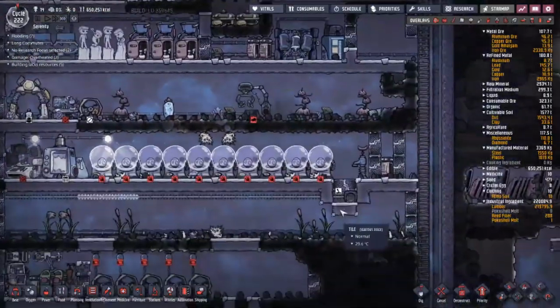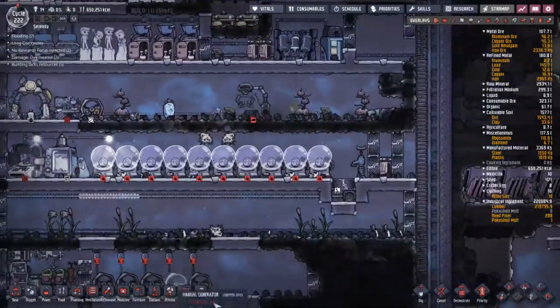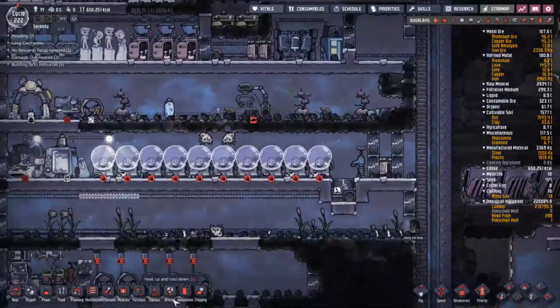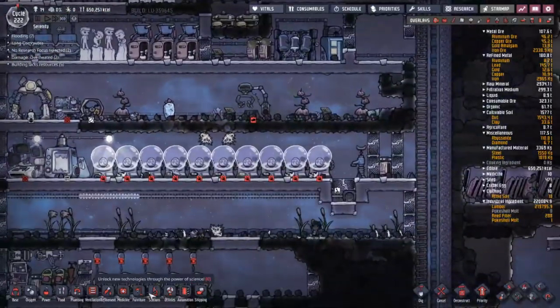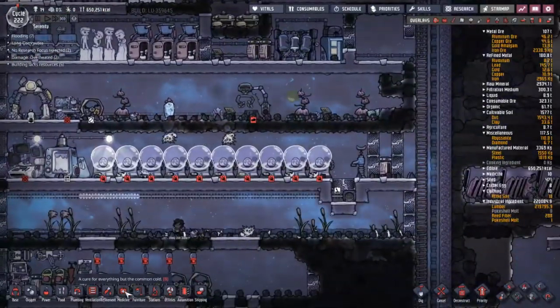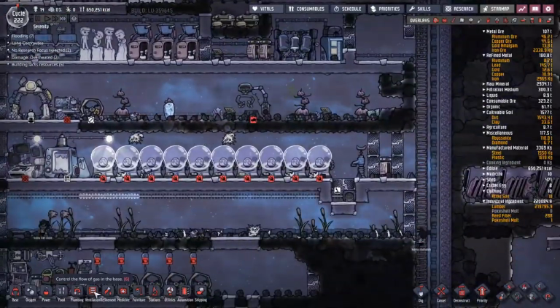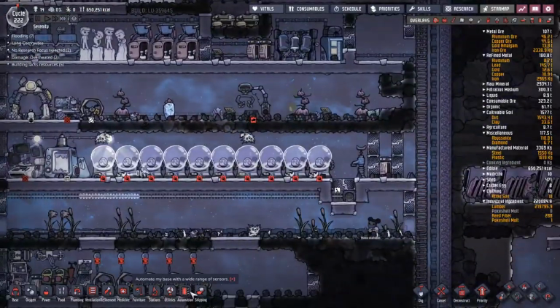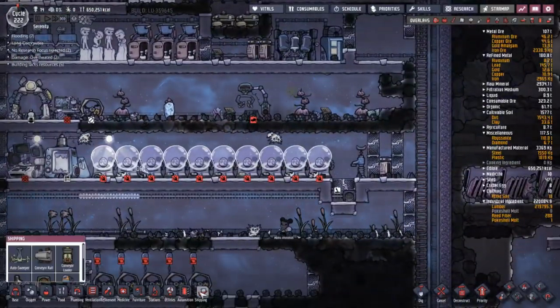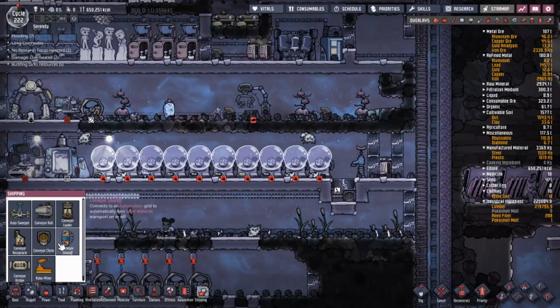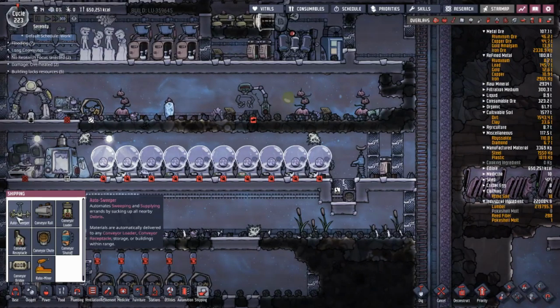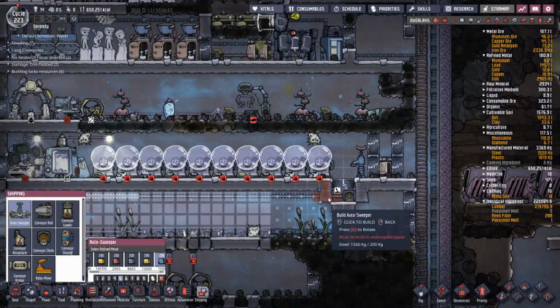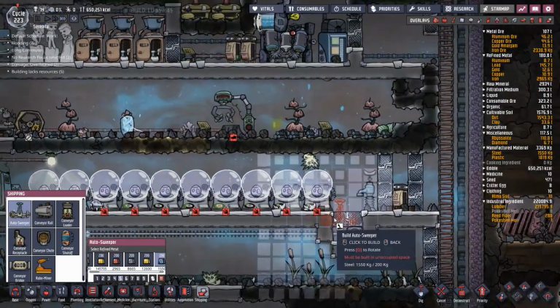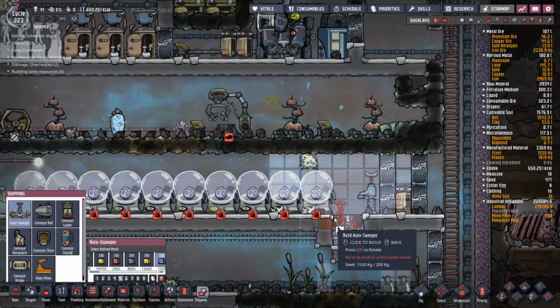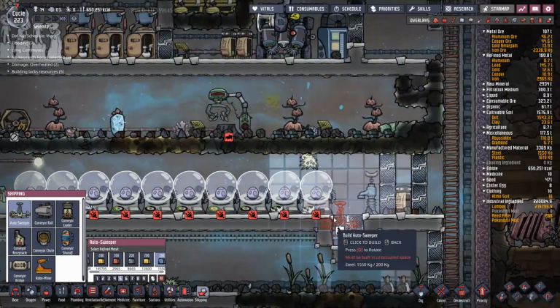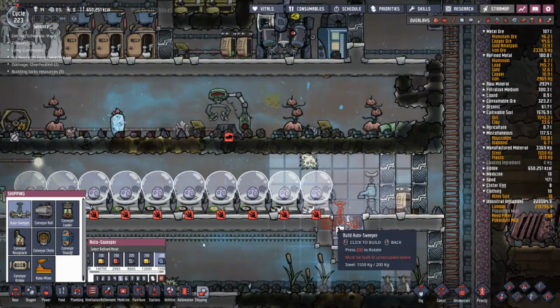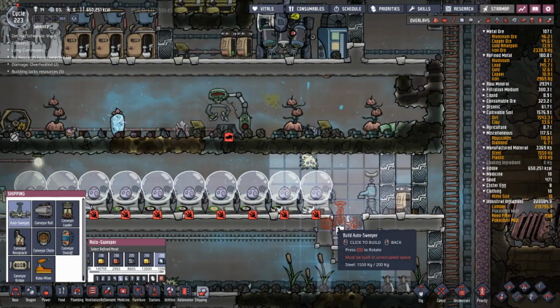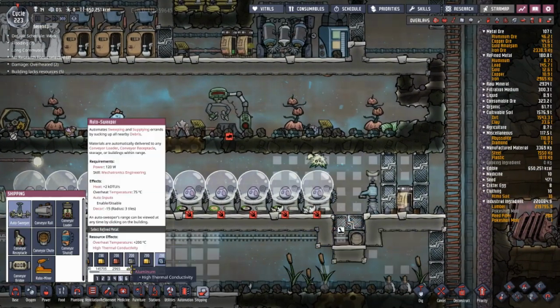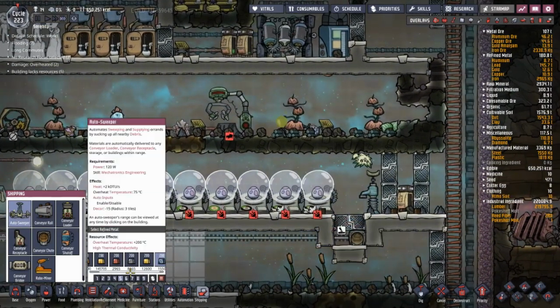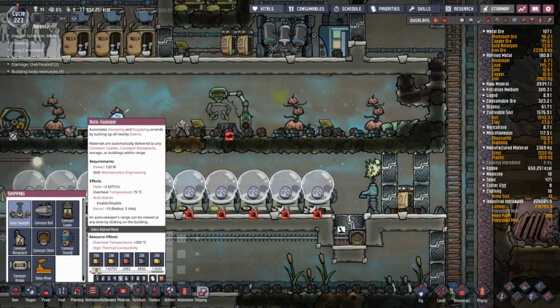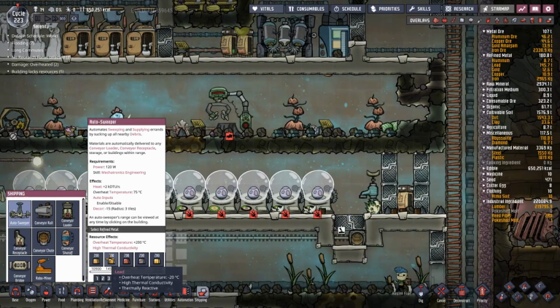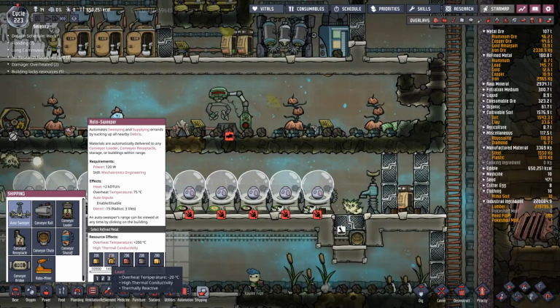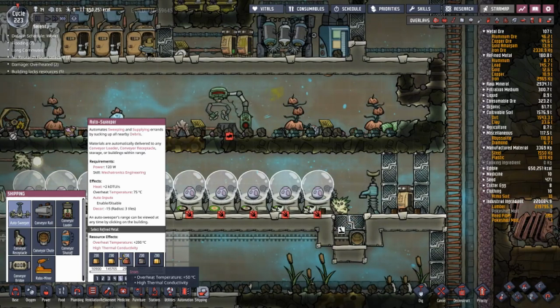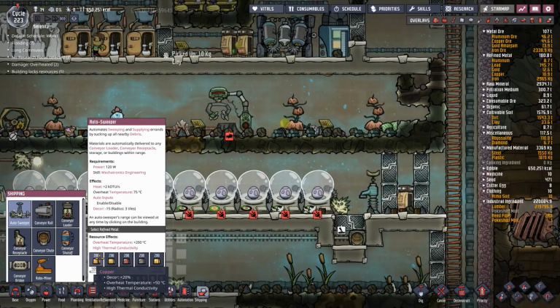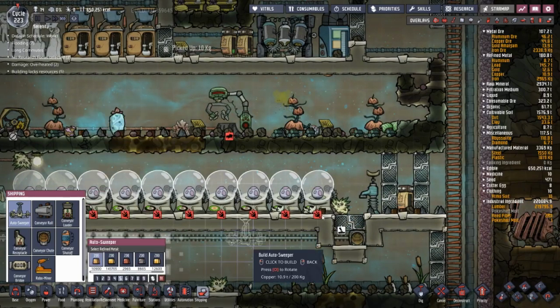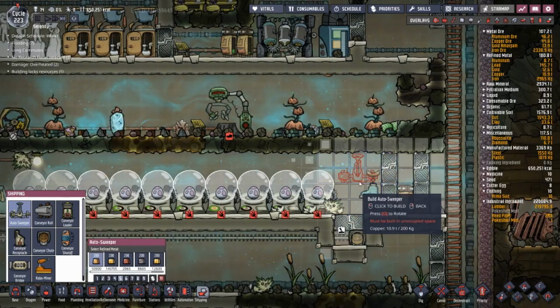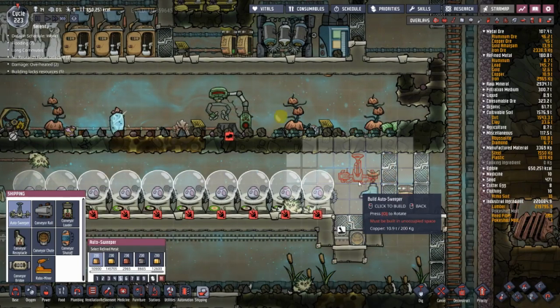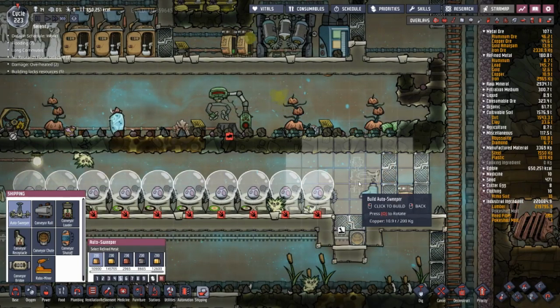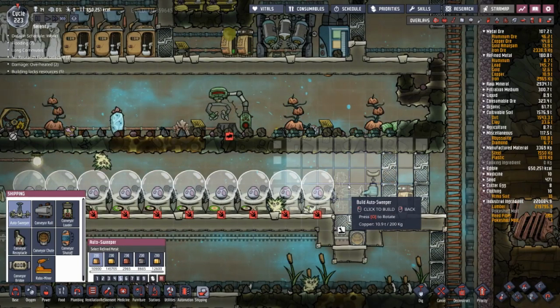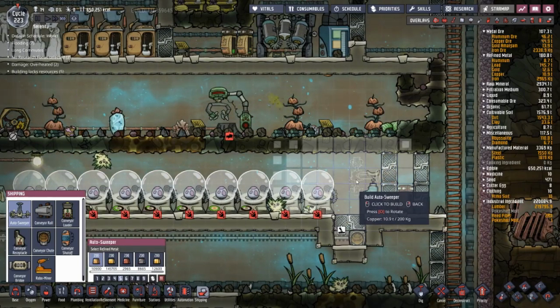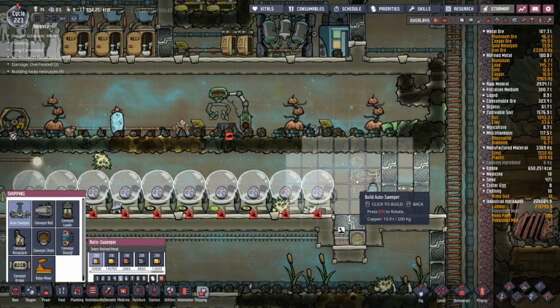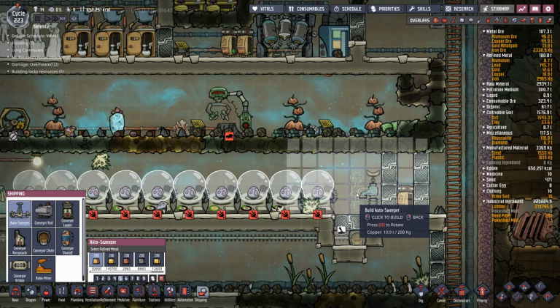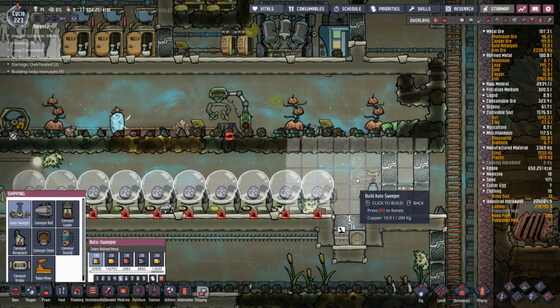Once this is done, we're going to need to get the eggs out of there and bring them to the cooking area. Did I use steel for these? Yeah, that's a bad idea - we're just going to use copper for them. 75C is all we need in terms of restrictions.